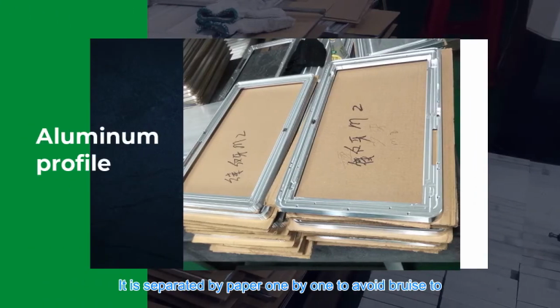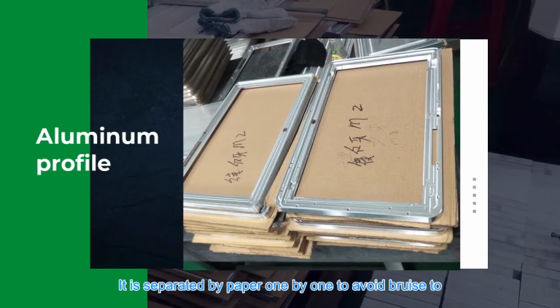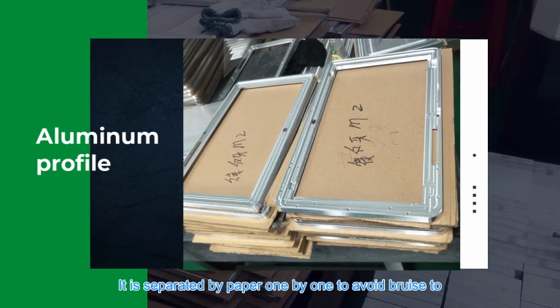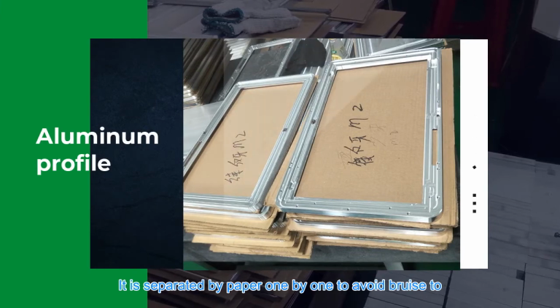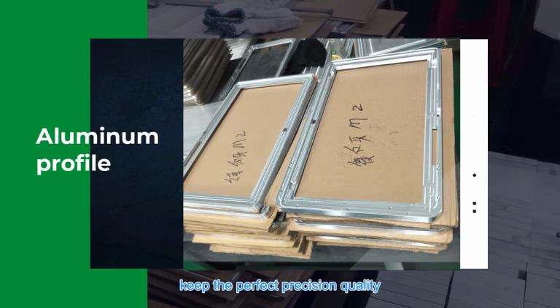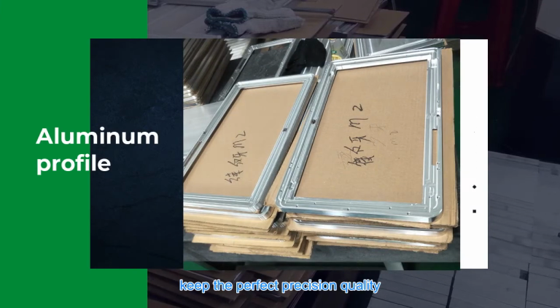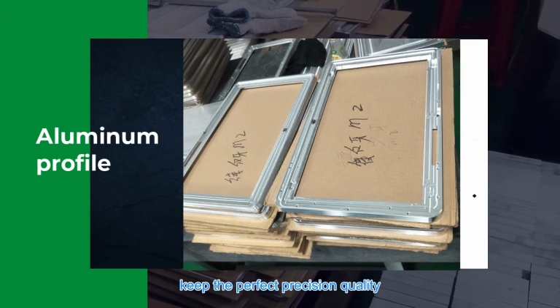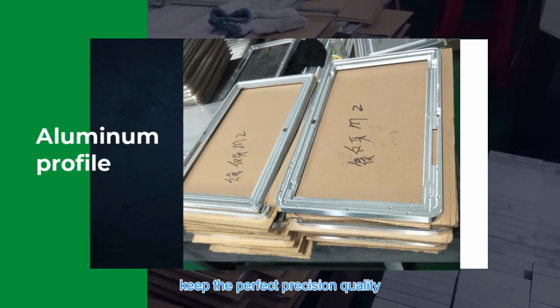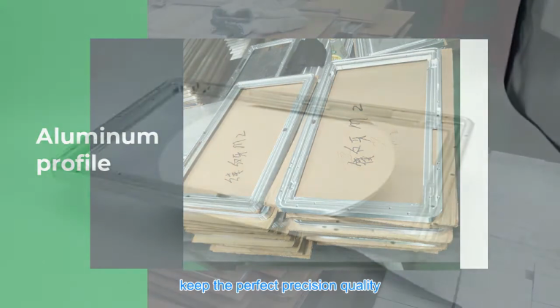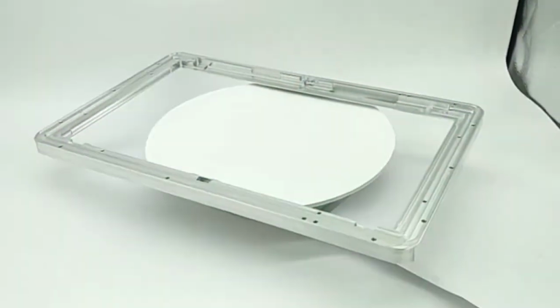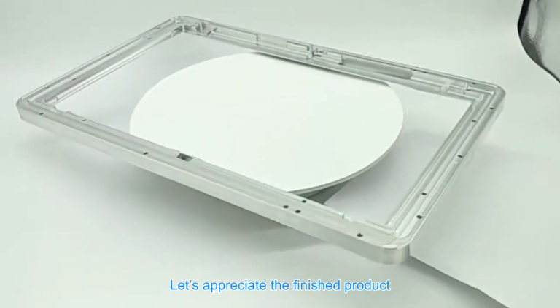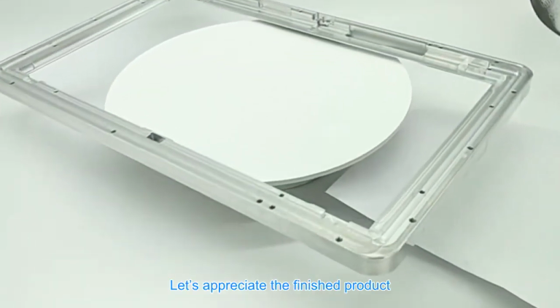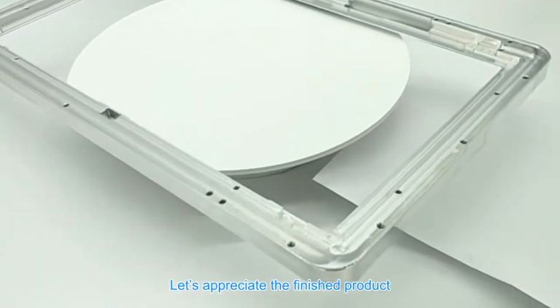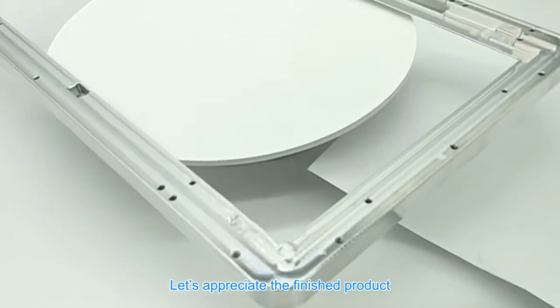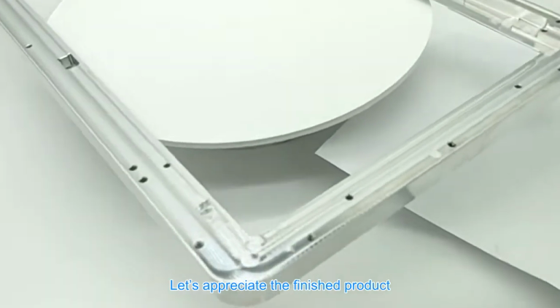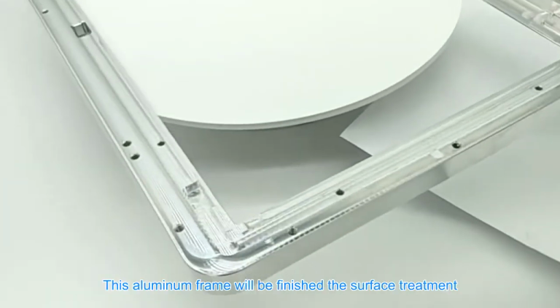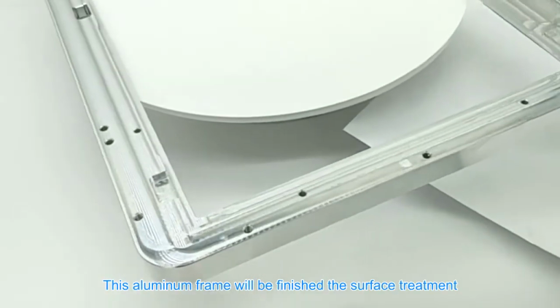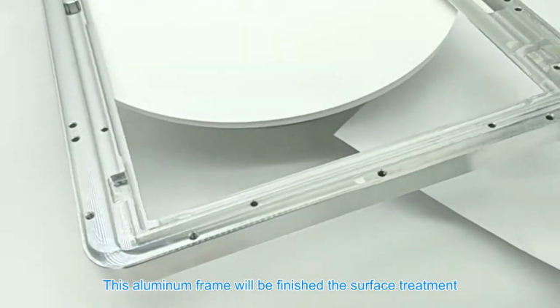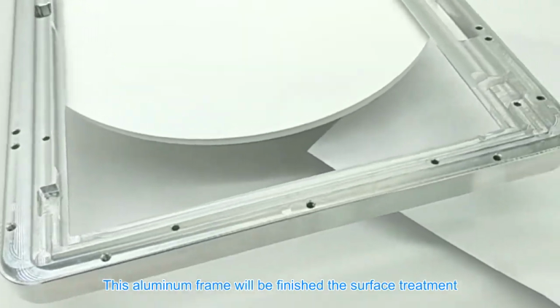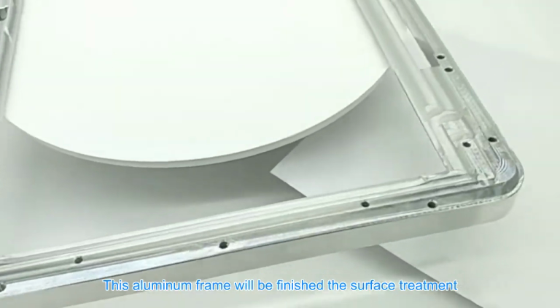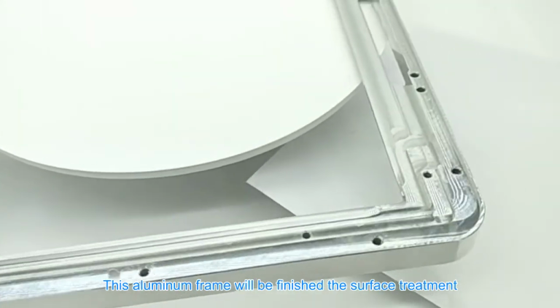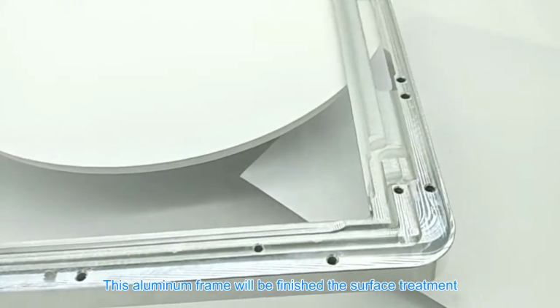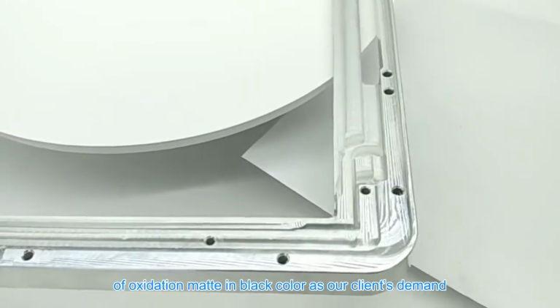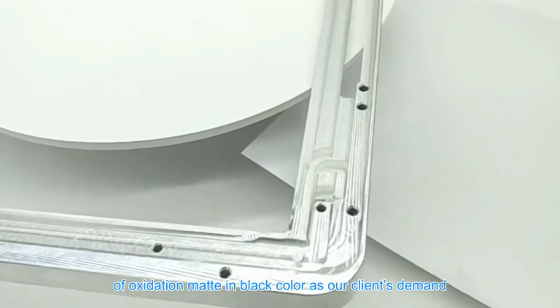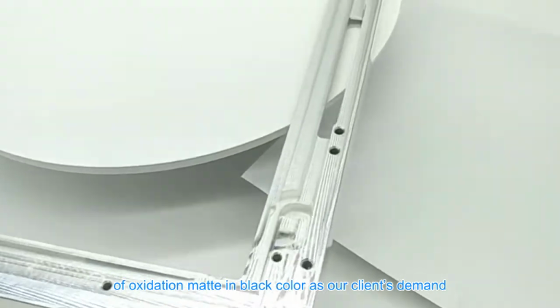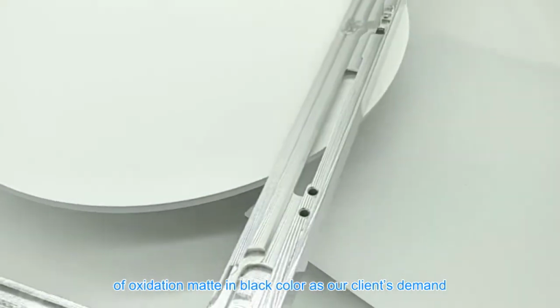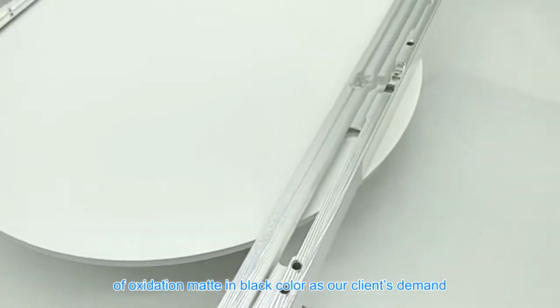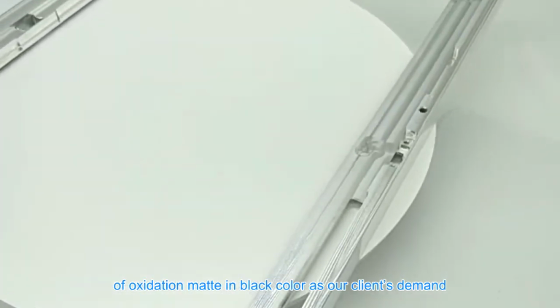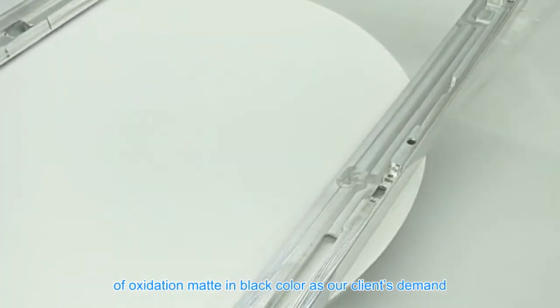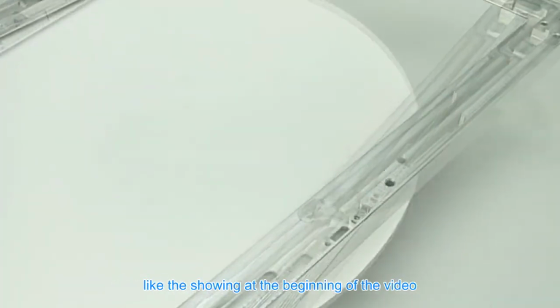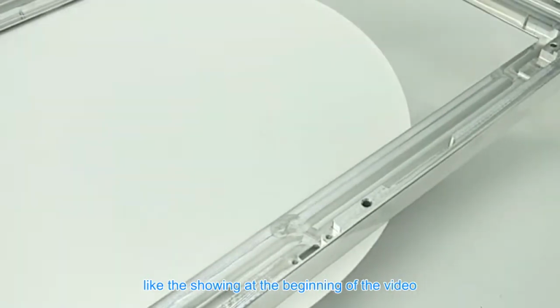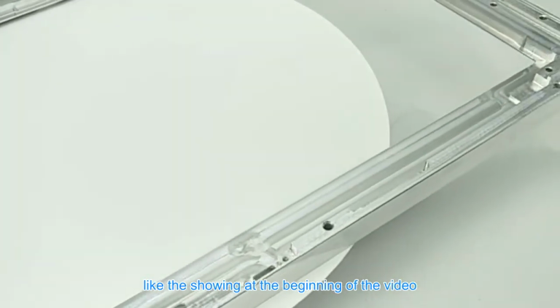Now the LED display aluminum frame is done. It is separated by paper one by one to avoid scratches and to keep the perfect precision quality. Let's appreciate the finished product — this aluminum frame has the surface treatment of oxidation matte in black color, as our client demanded, as shown at the beginning of the video.